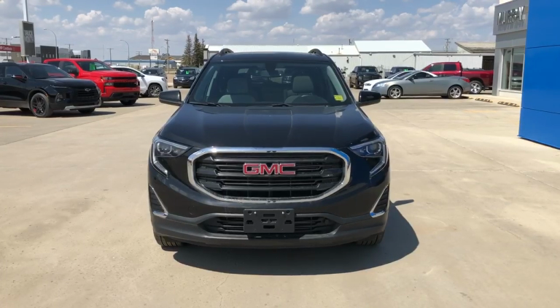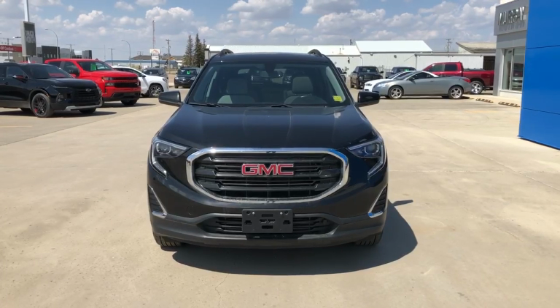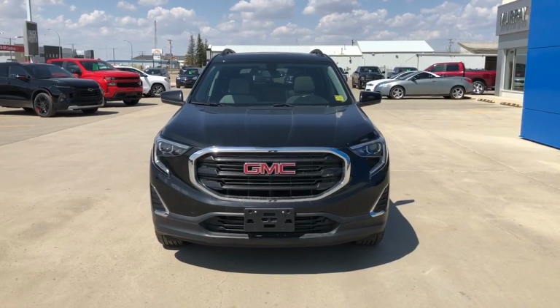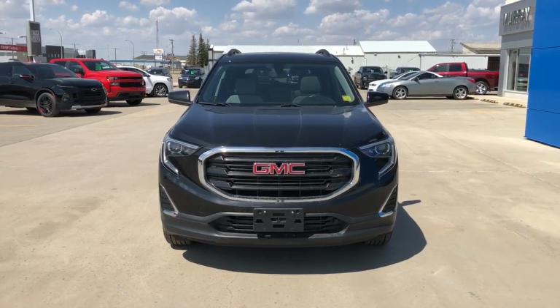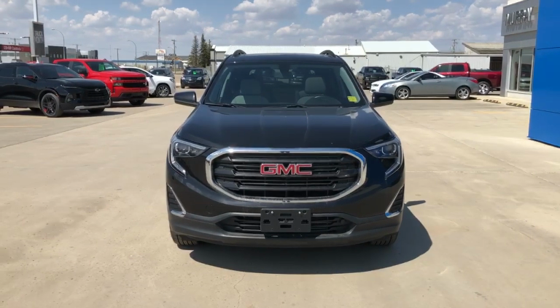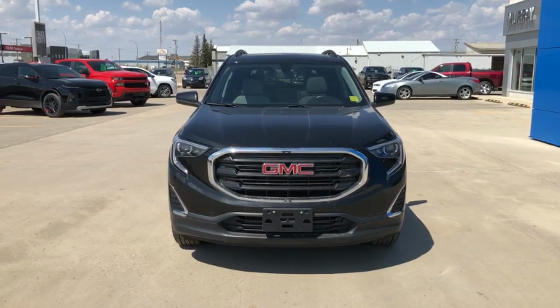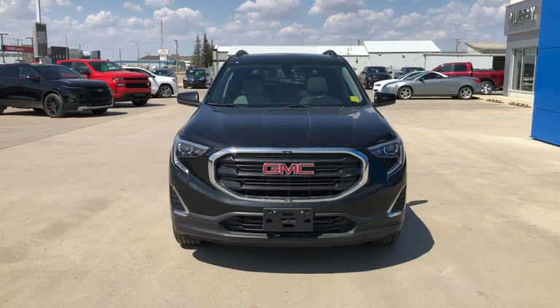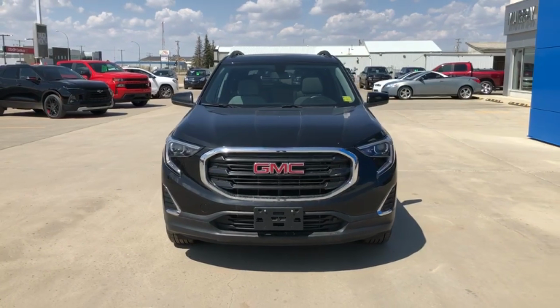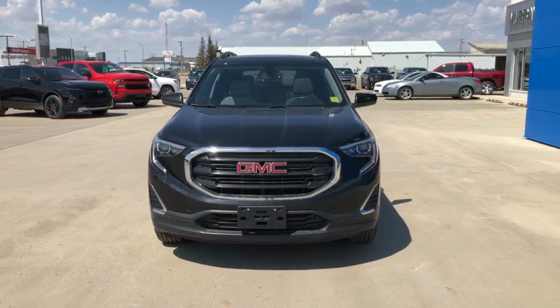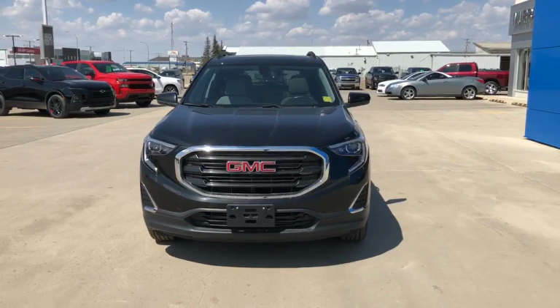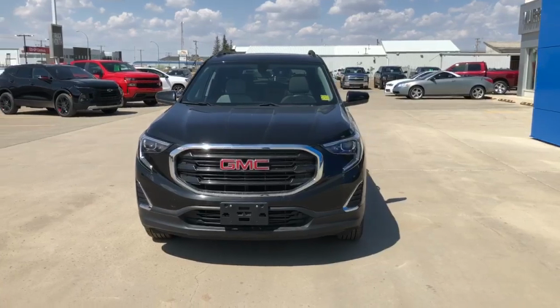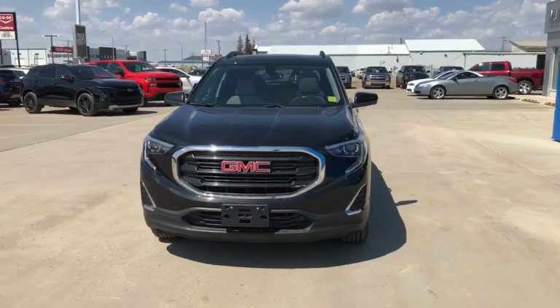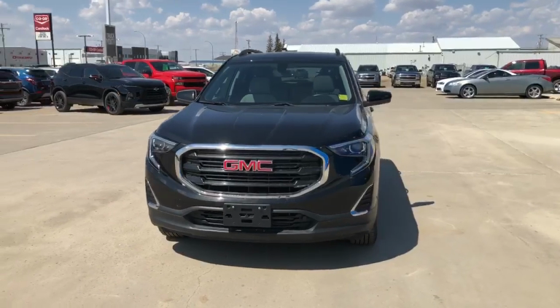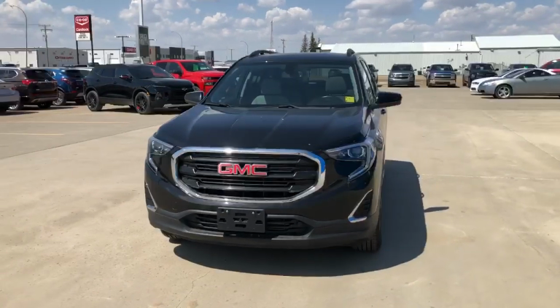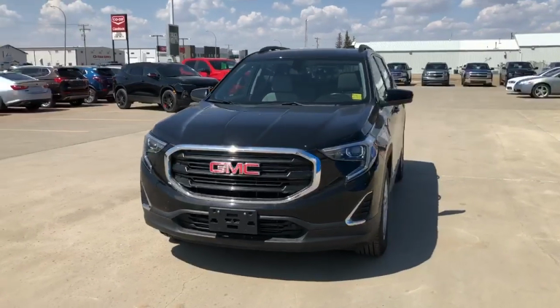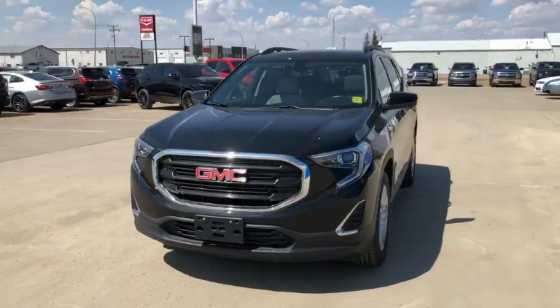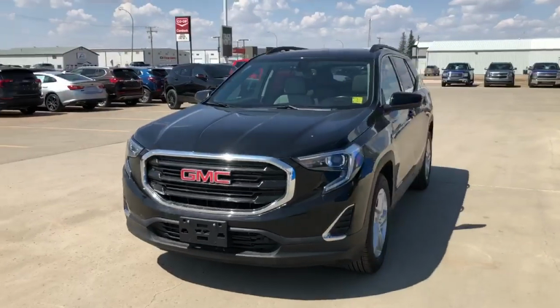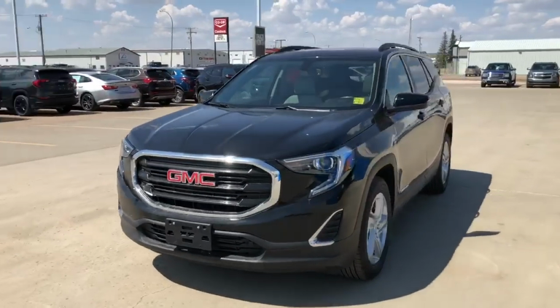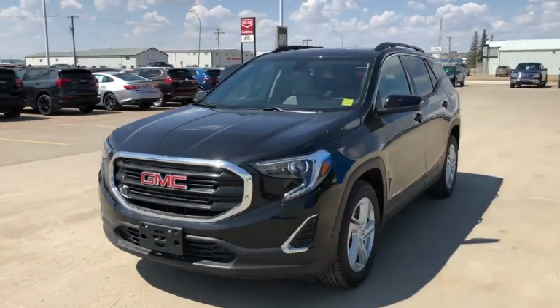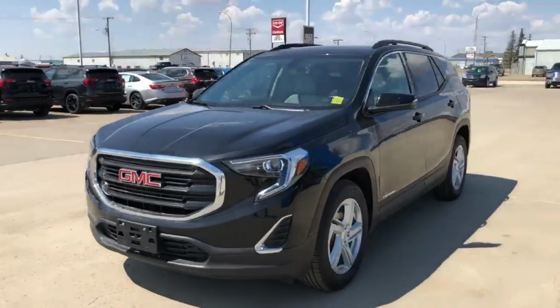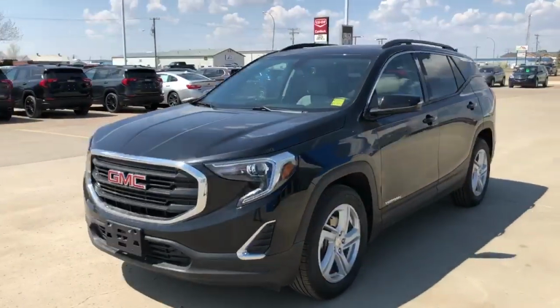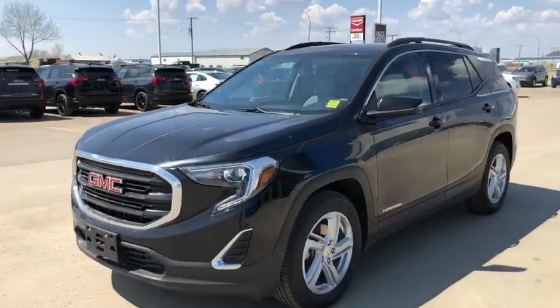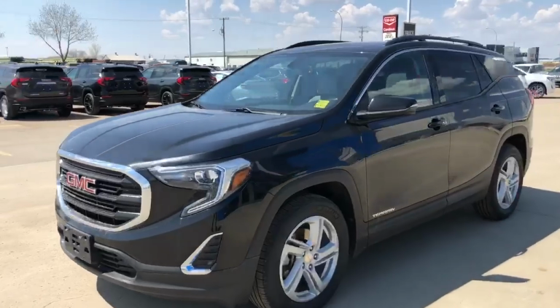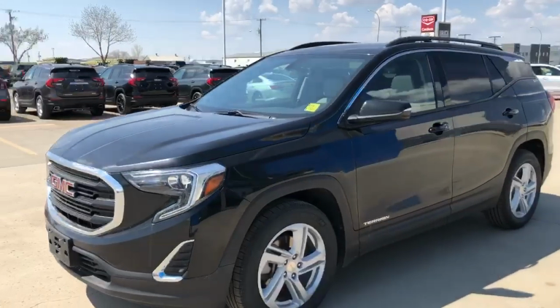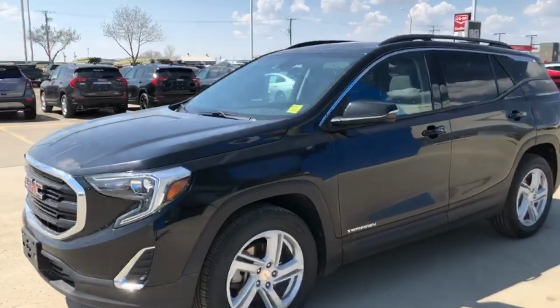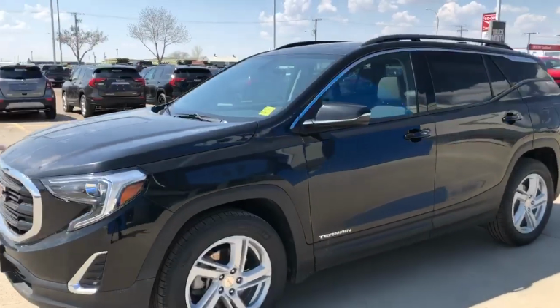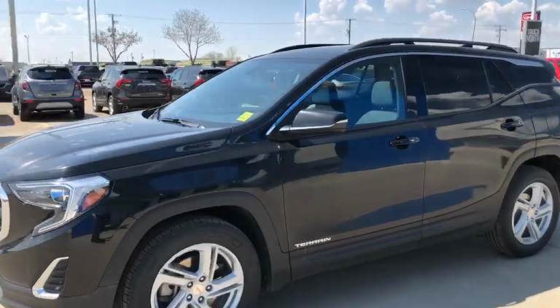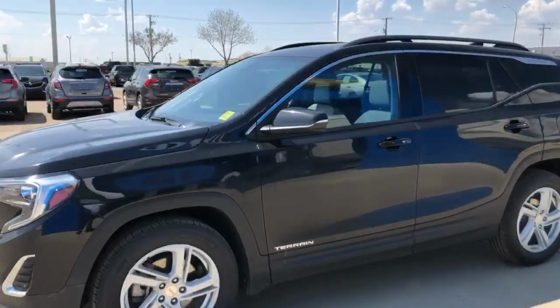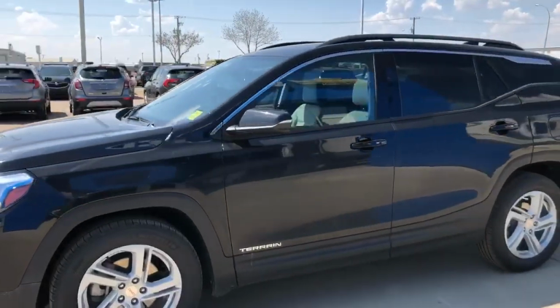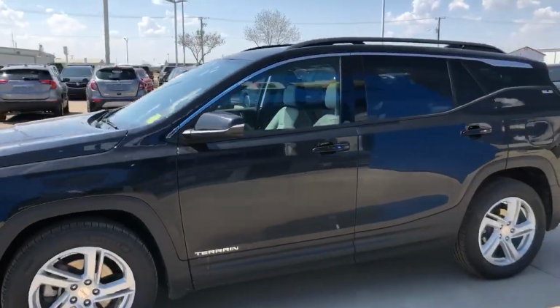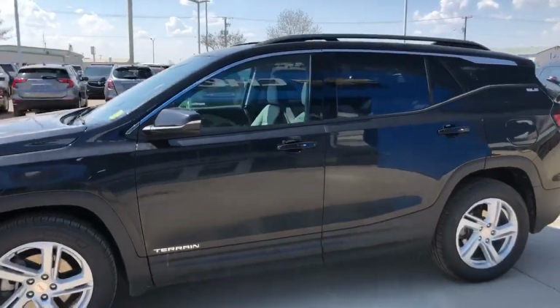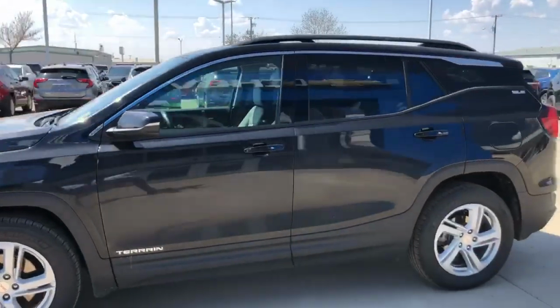Good afternoon everybody, it's another great day at Murray GM in Estevan, Saskatchewan. I have for you here a 2019 GMC Terrain SLE all-wheel drive.